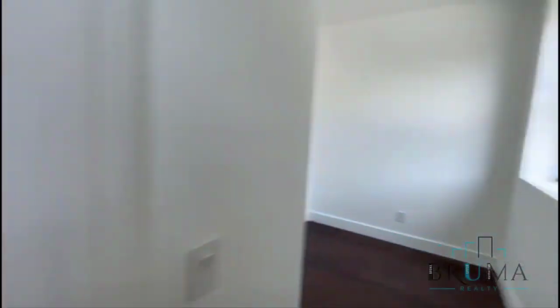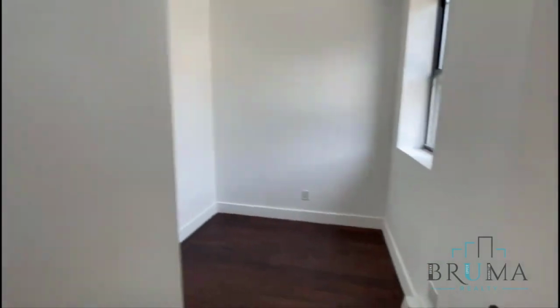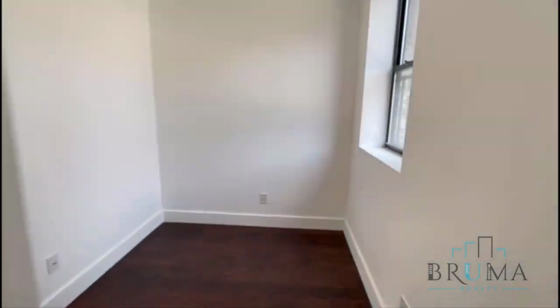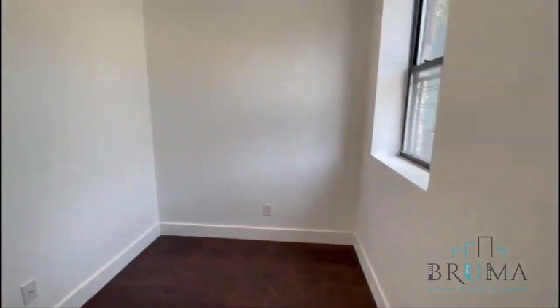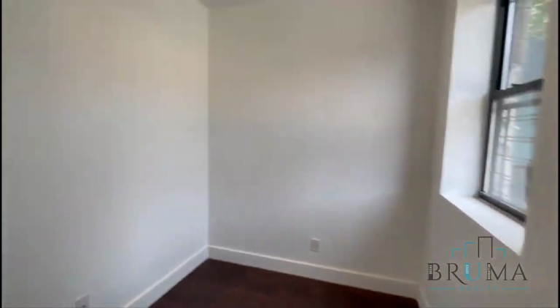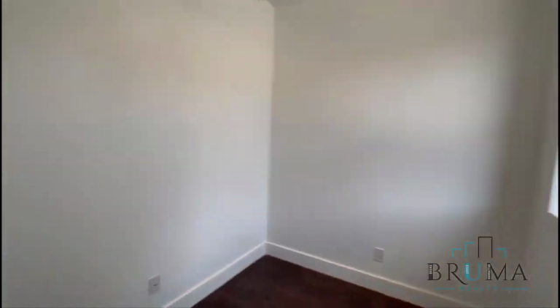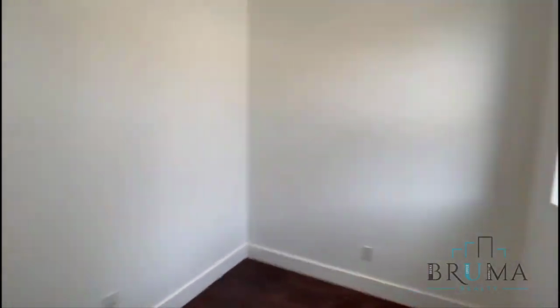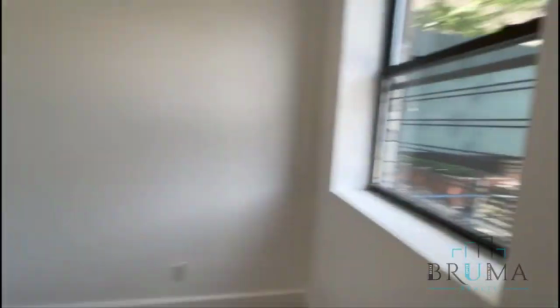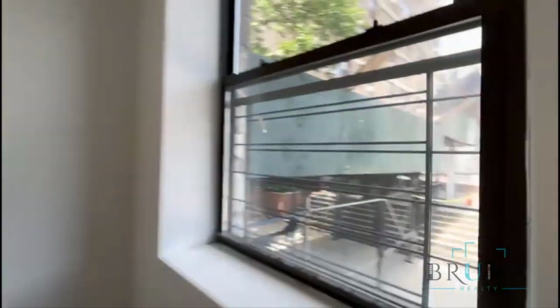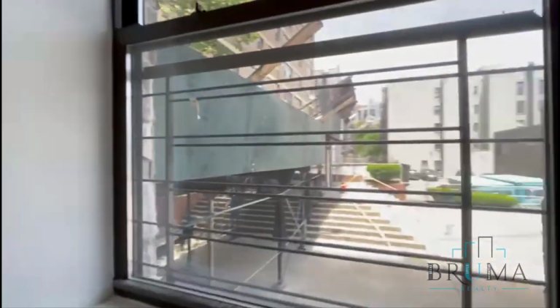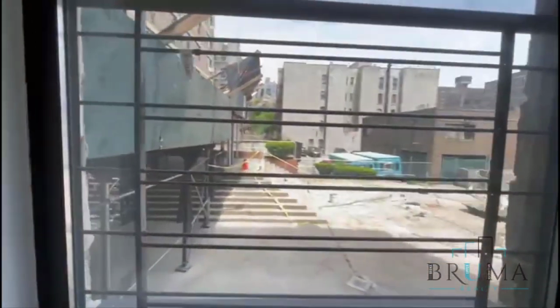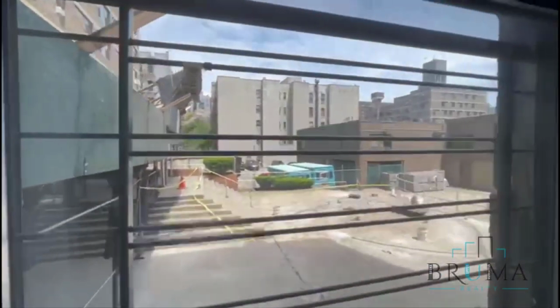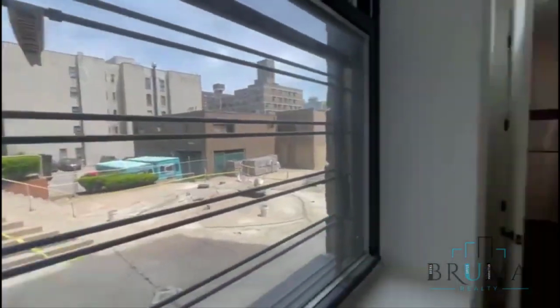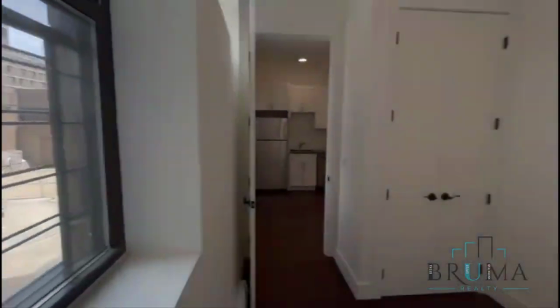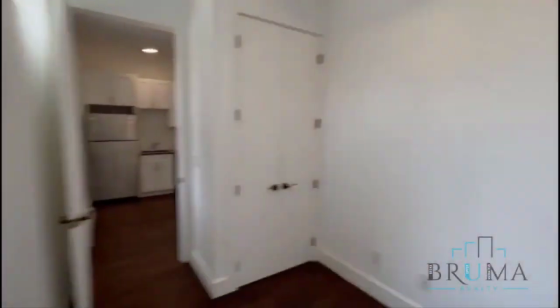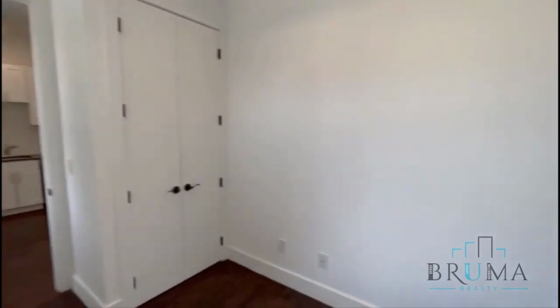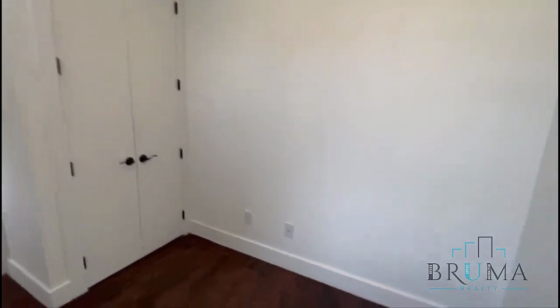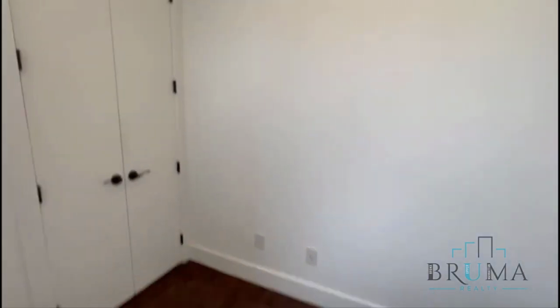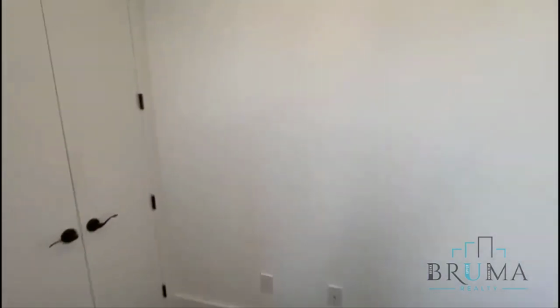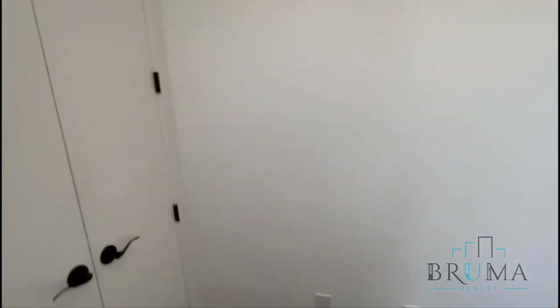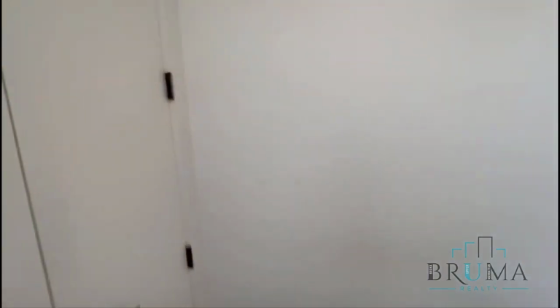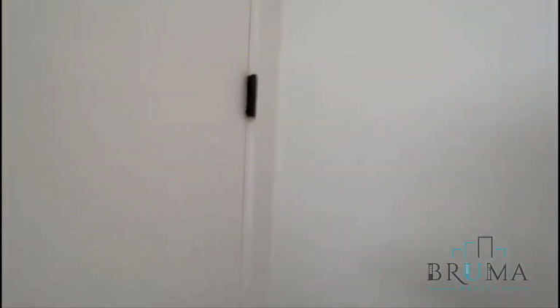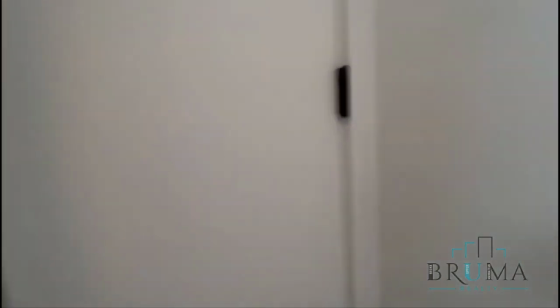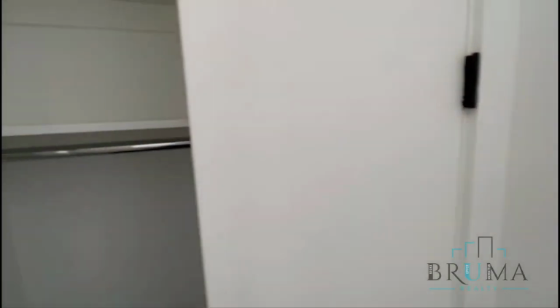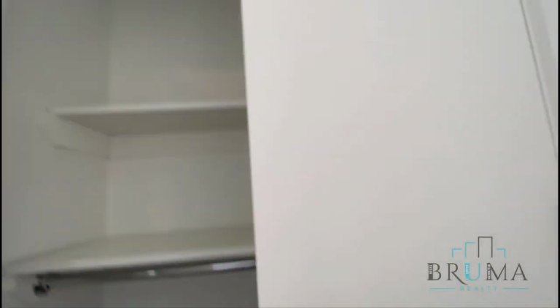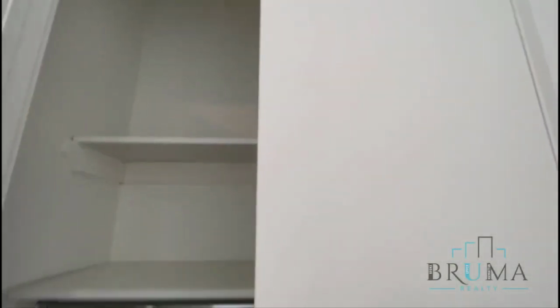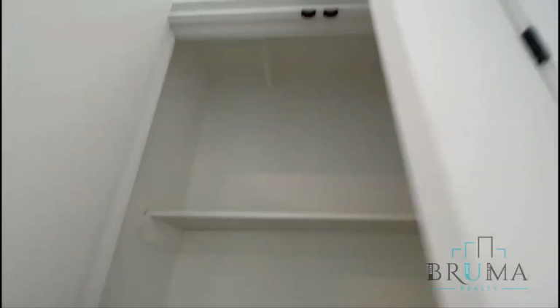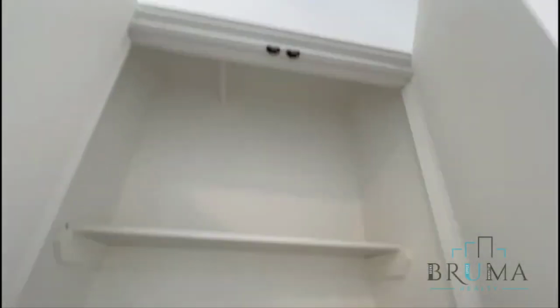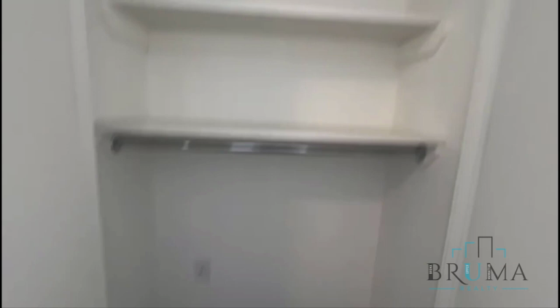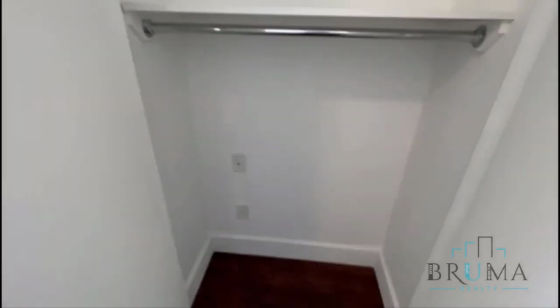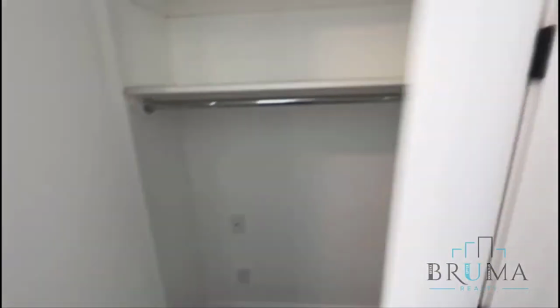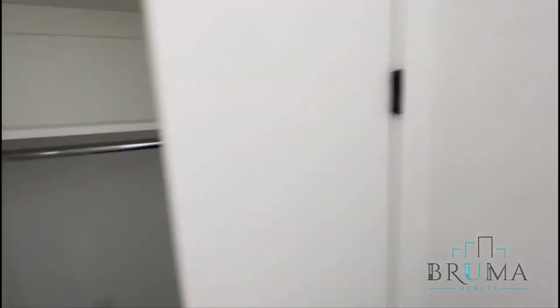This is your bedroom, window right here. Fits a full size bed in this room, and here you got a very big closet.